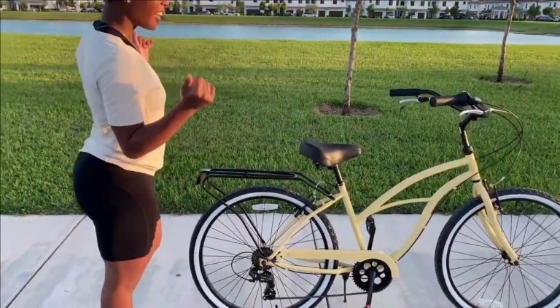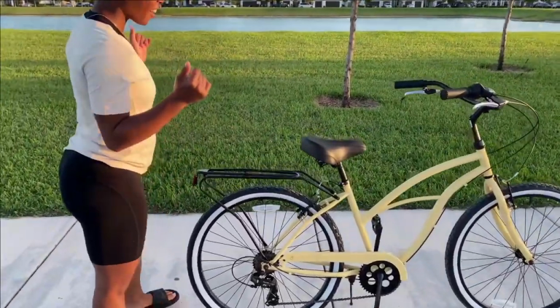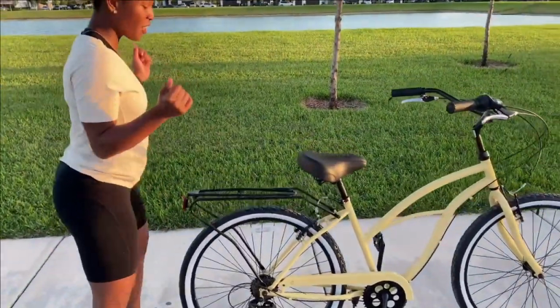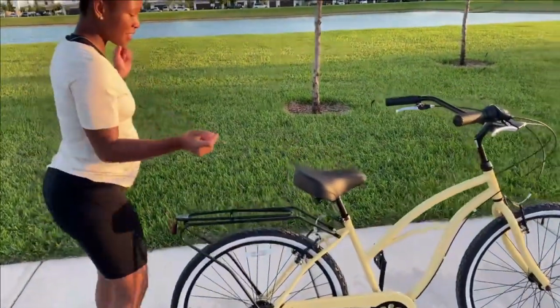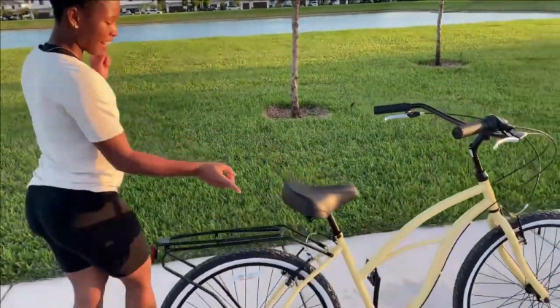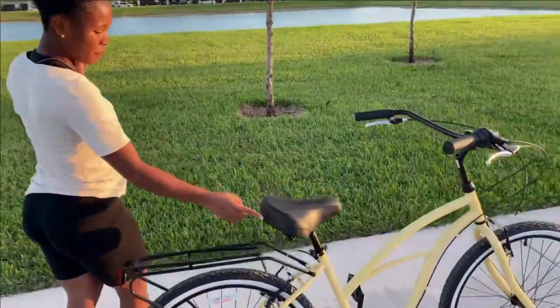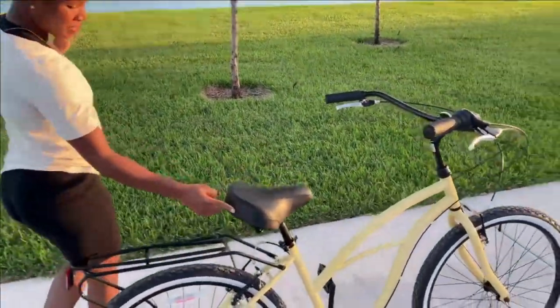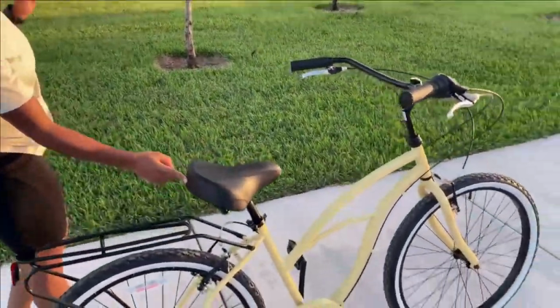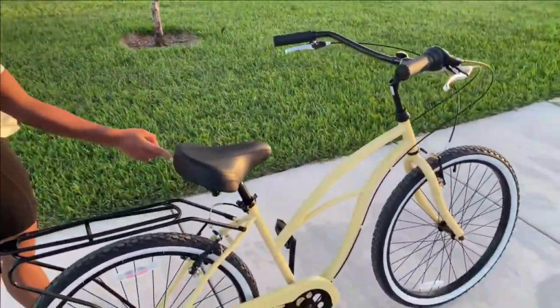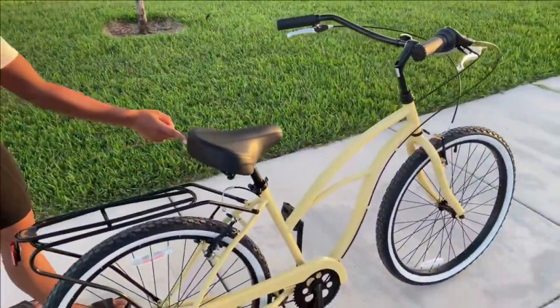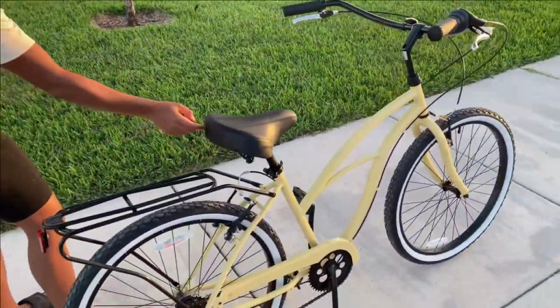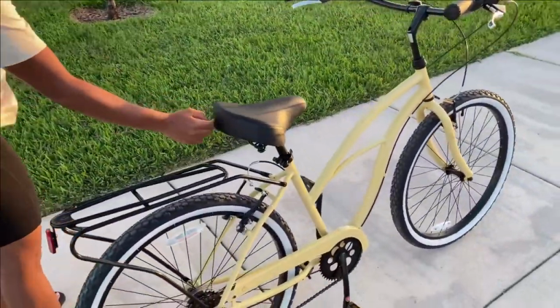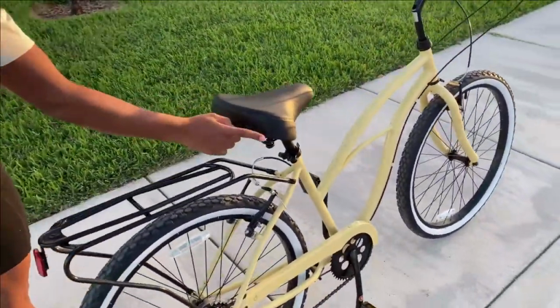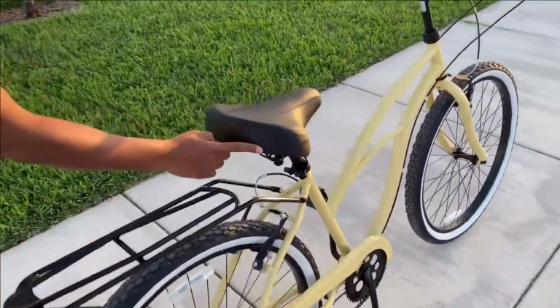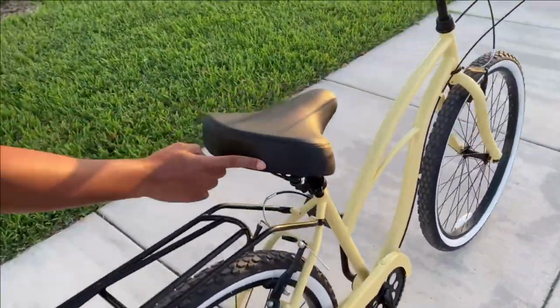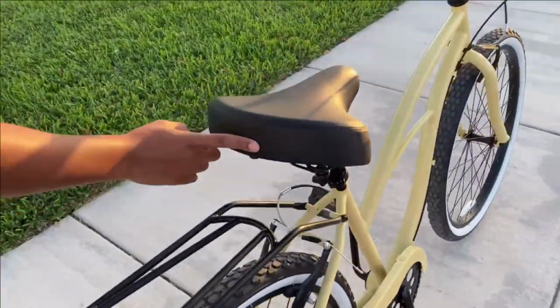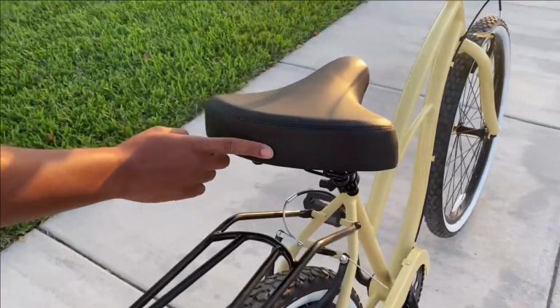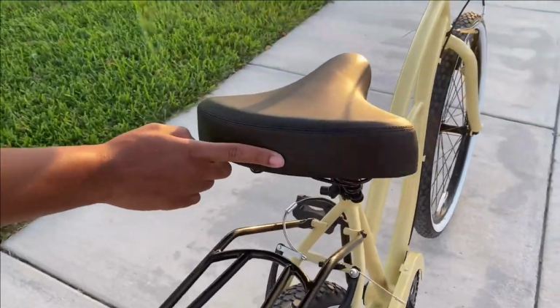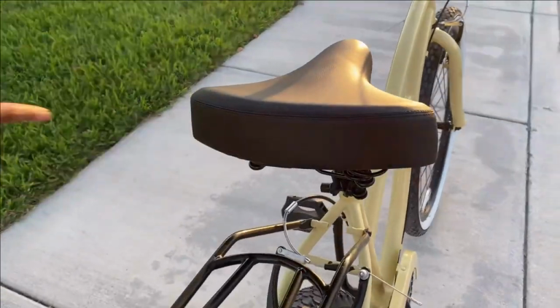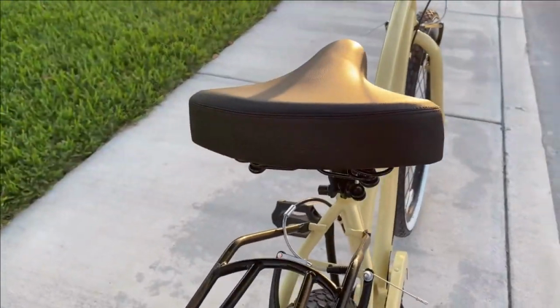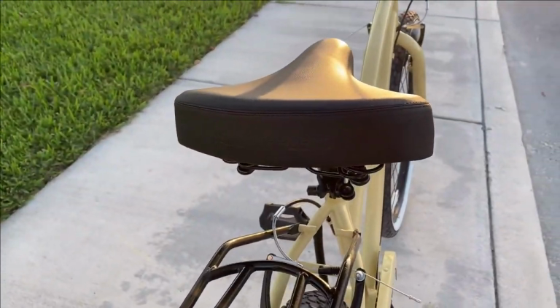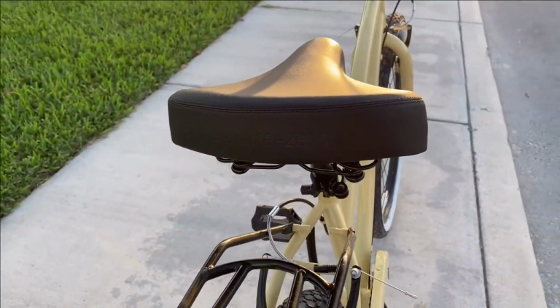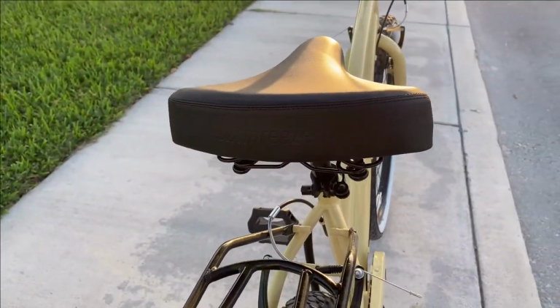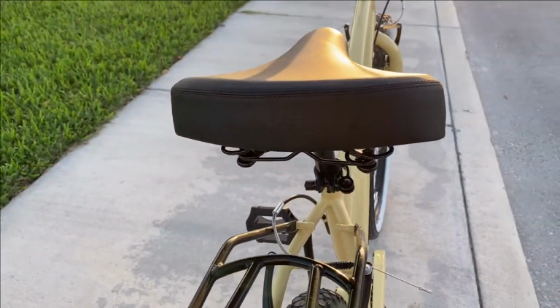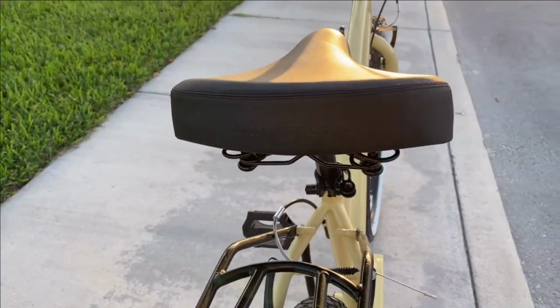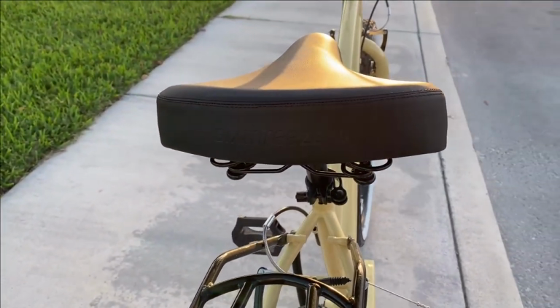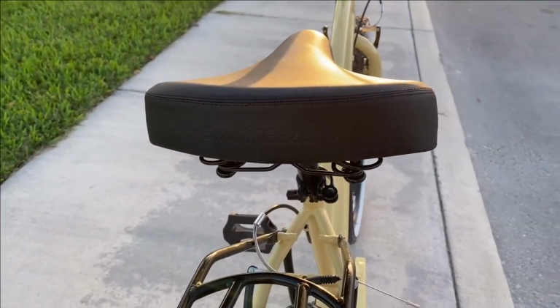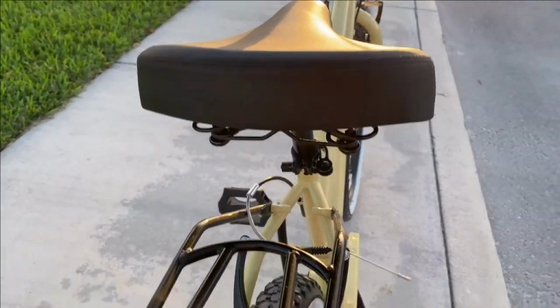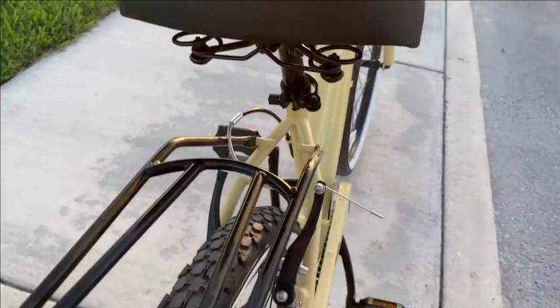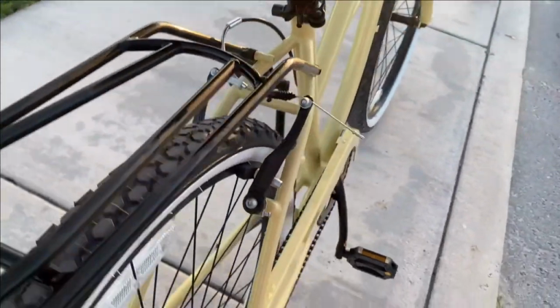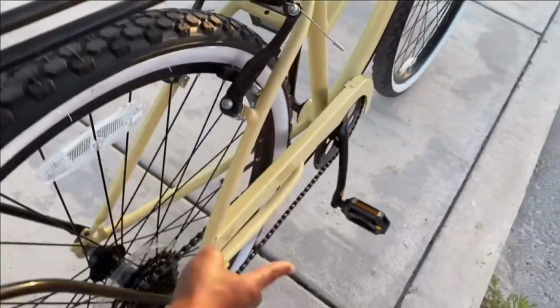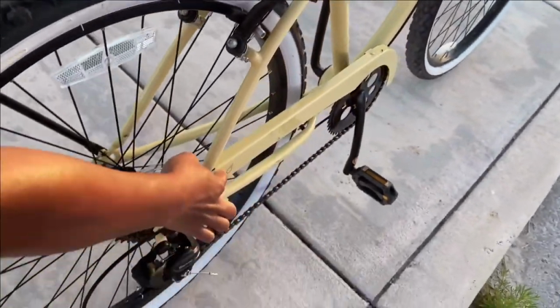I also love that this bike has a bunch of the logo and the name of the brand all around the bike. It's super cute and subtle, and I love that they have the logo right here.